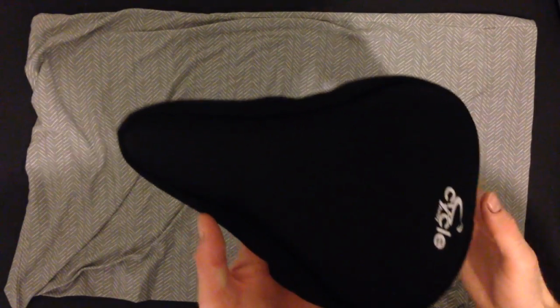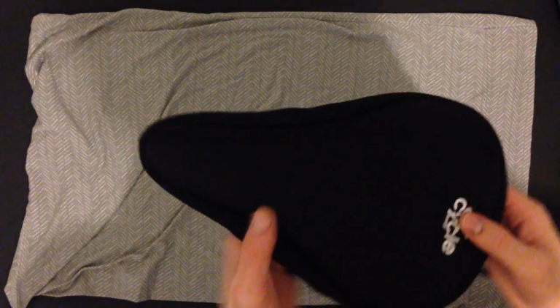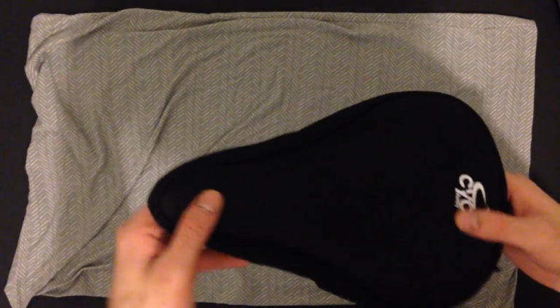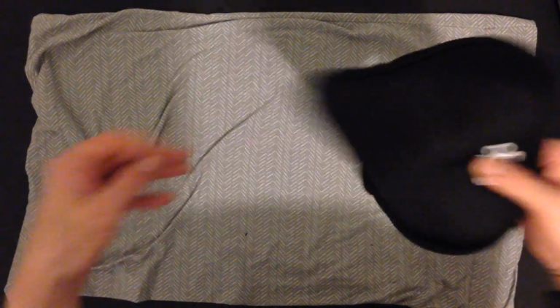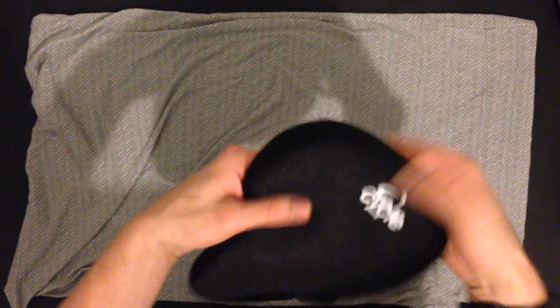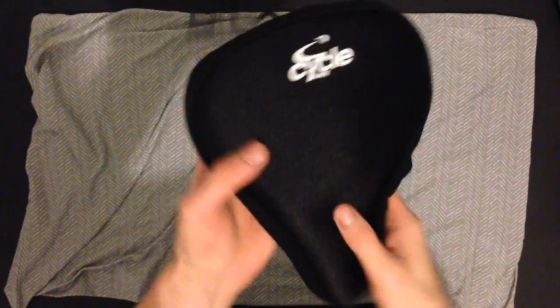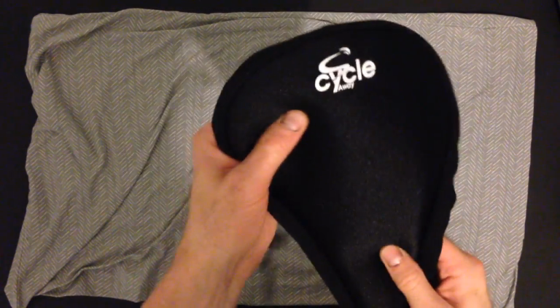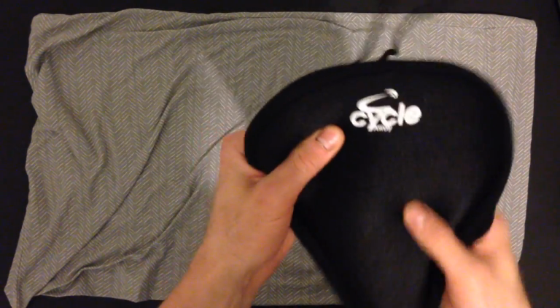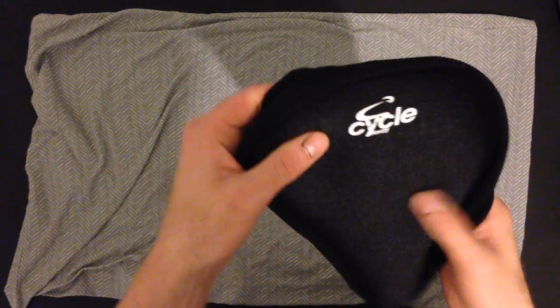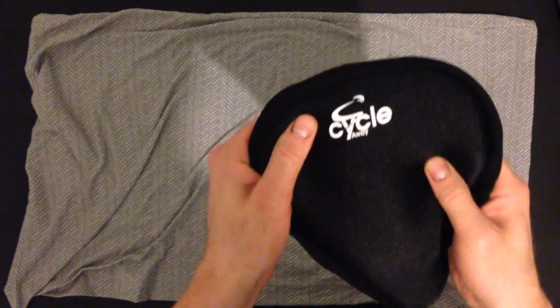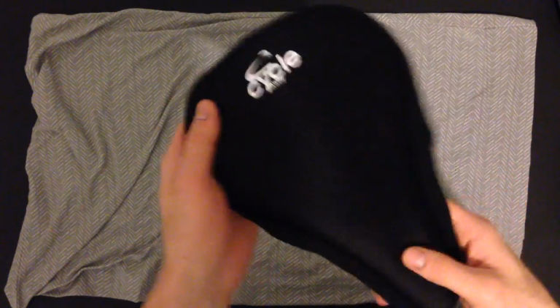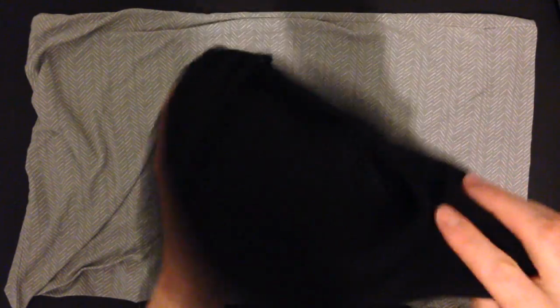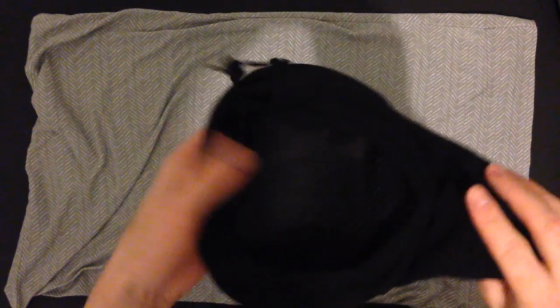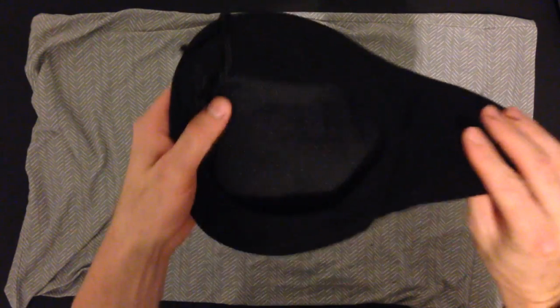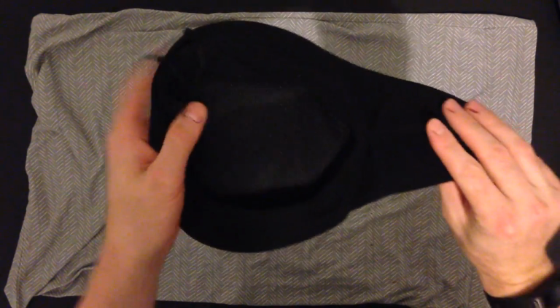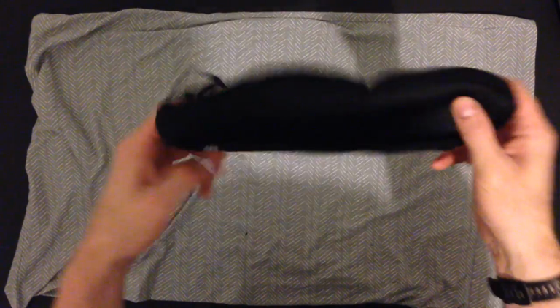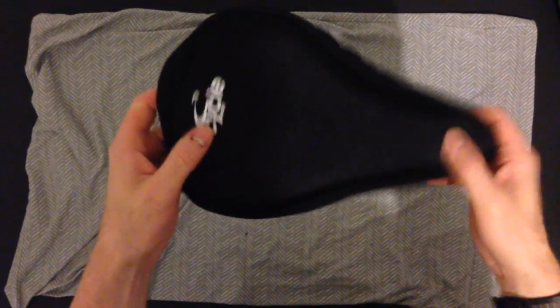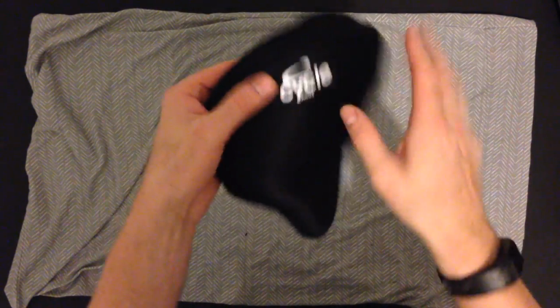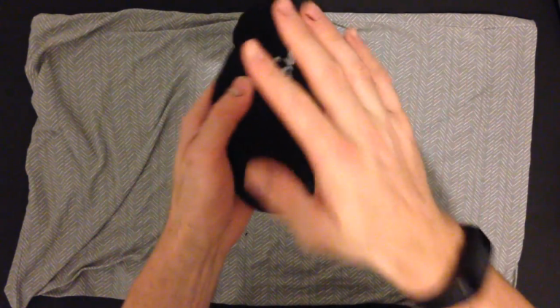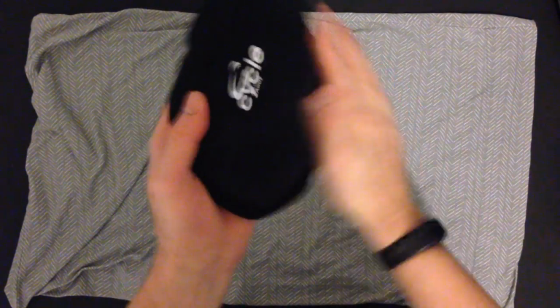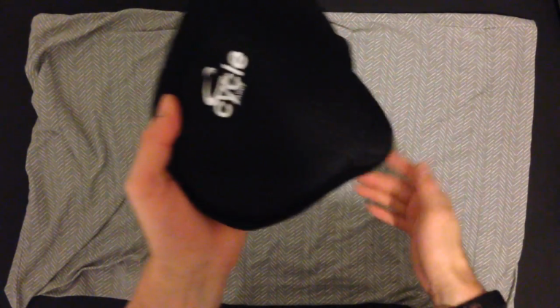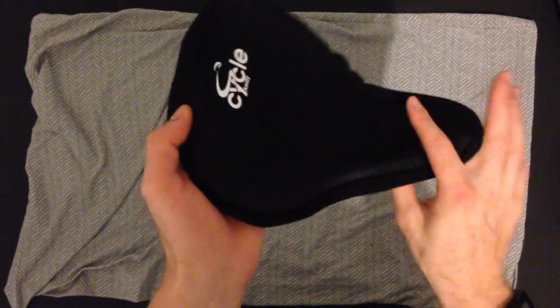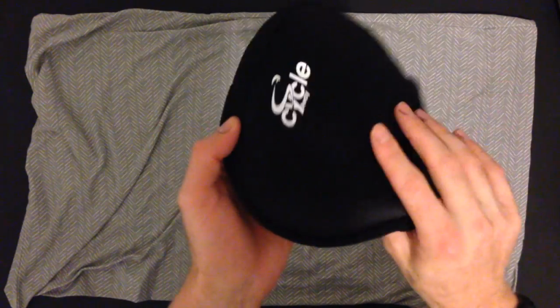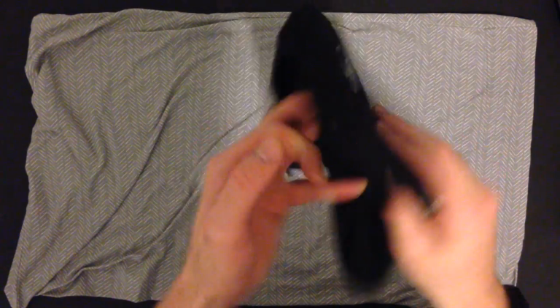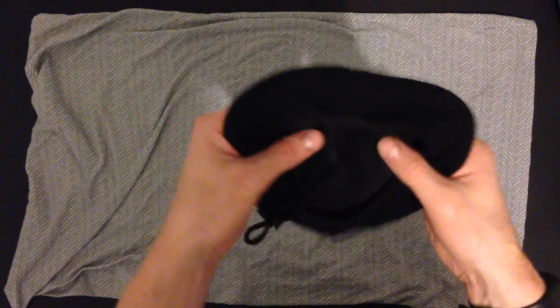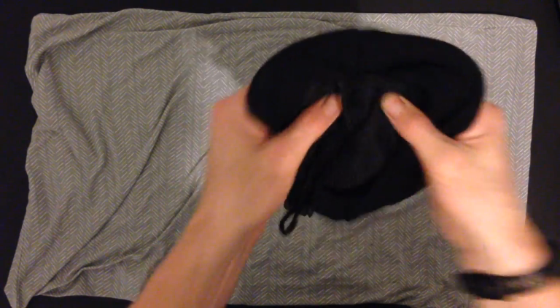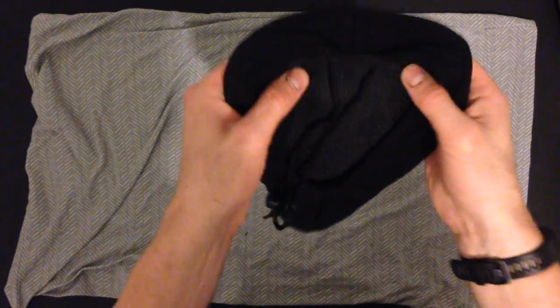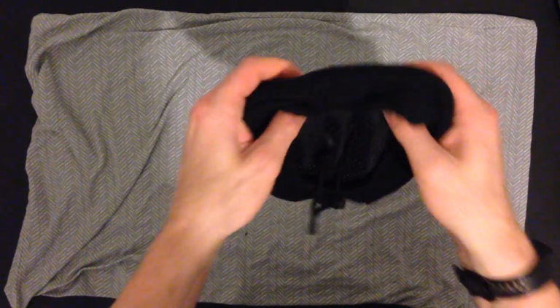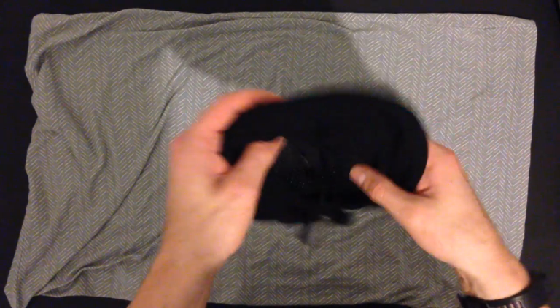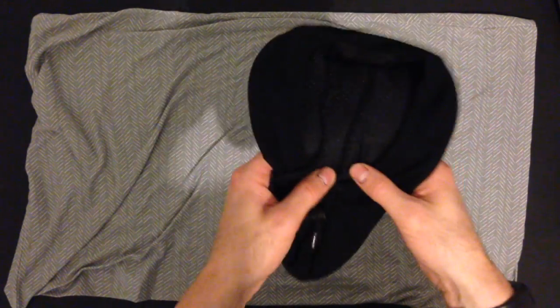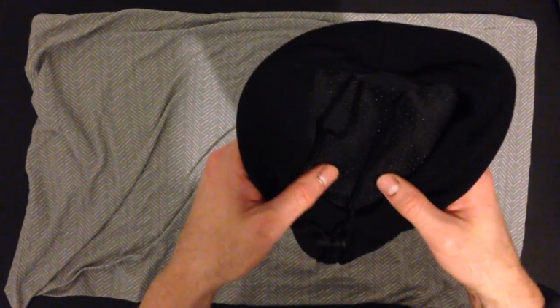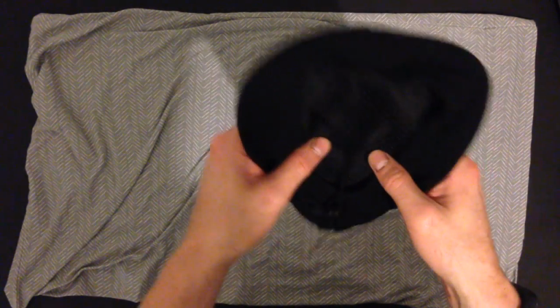Hey, what's up guys? I just wanted to do a quick video on this bike seat pad. So here it is, right here. It's pretty simple. You've got the seat cover and it's got this gel pad which feels wonderful.